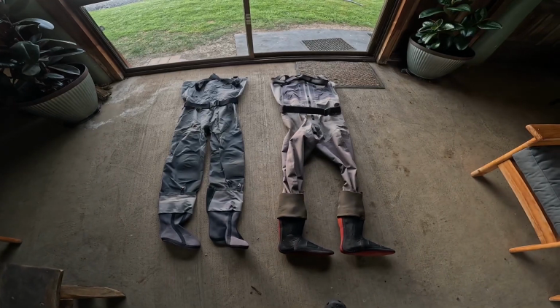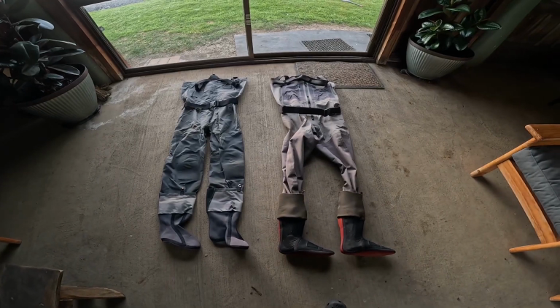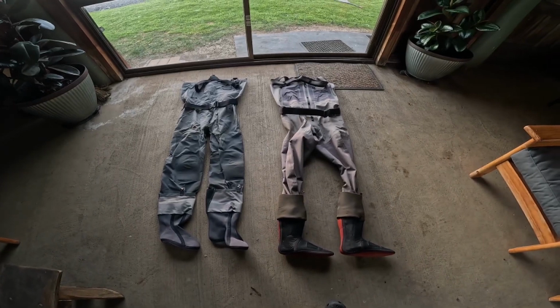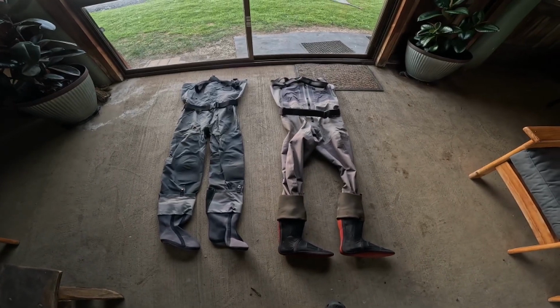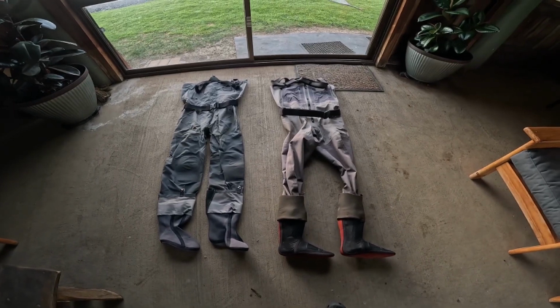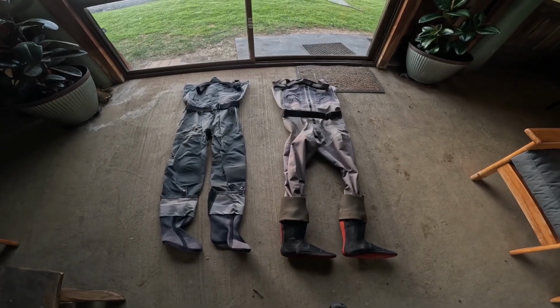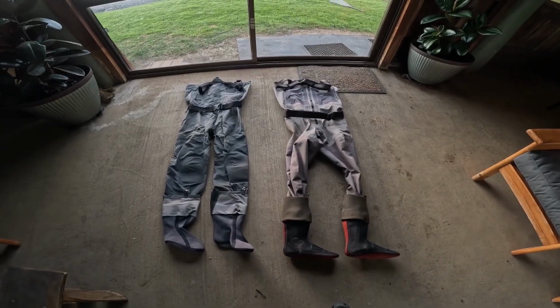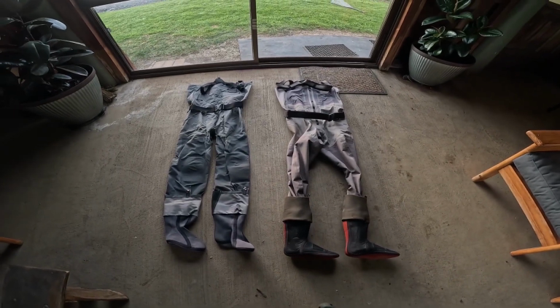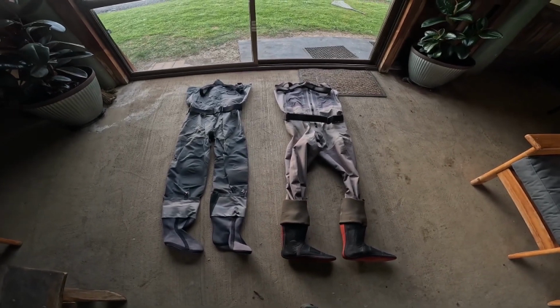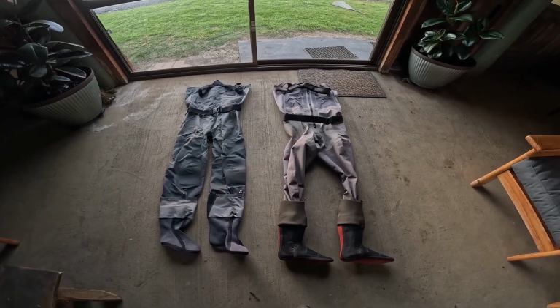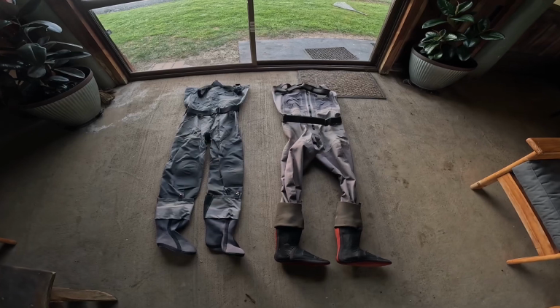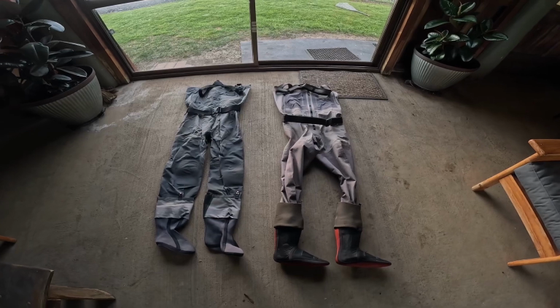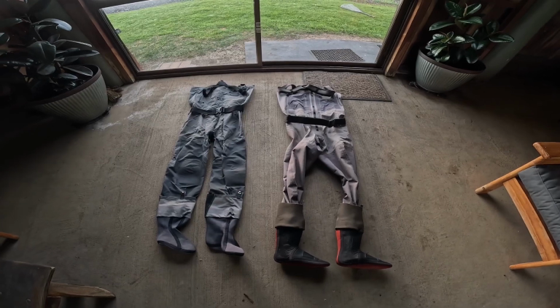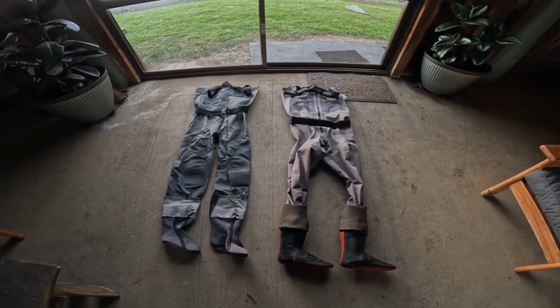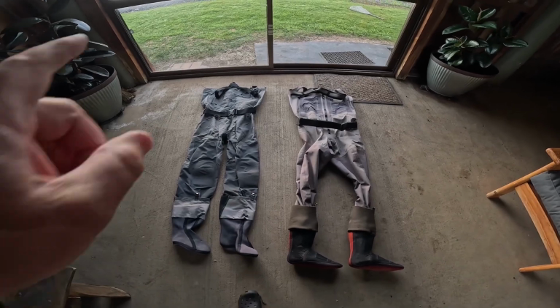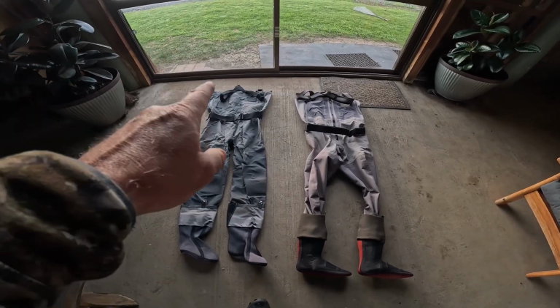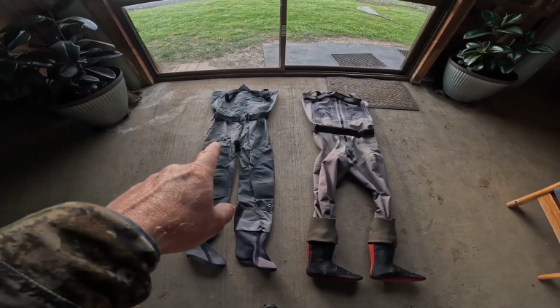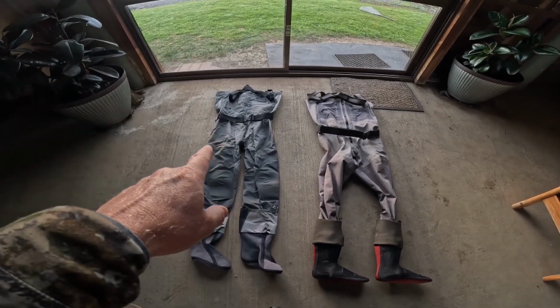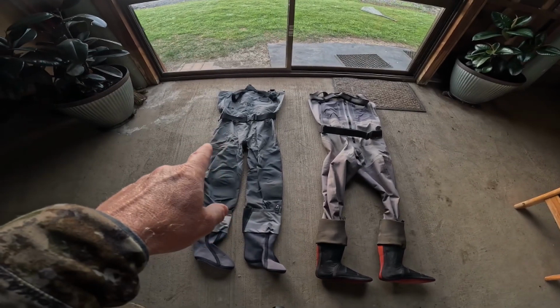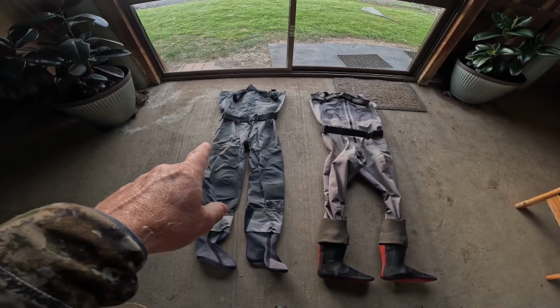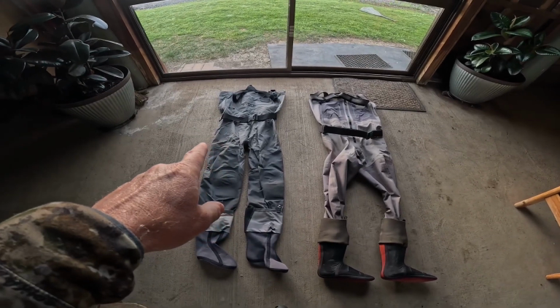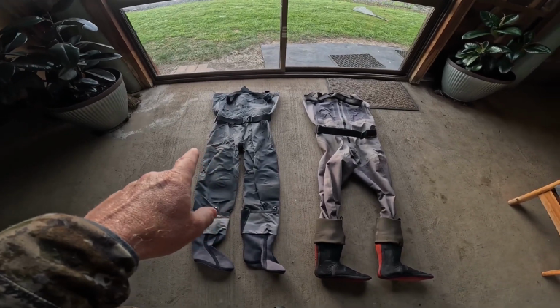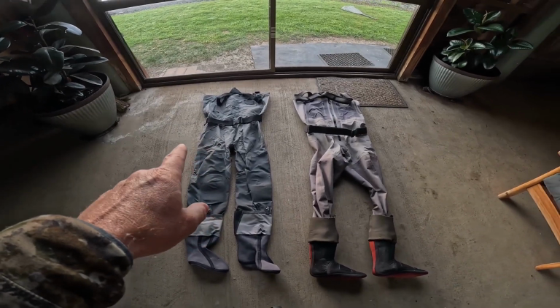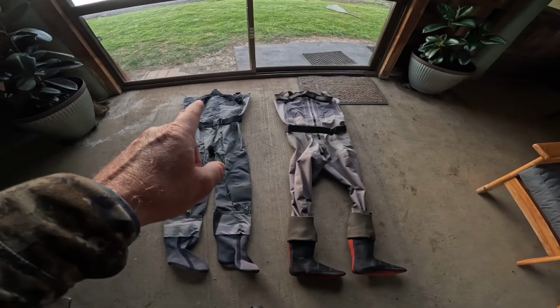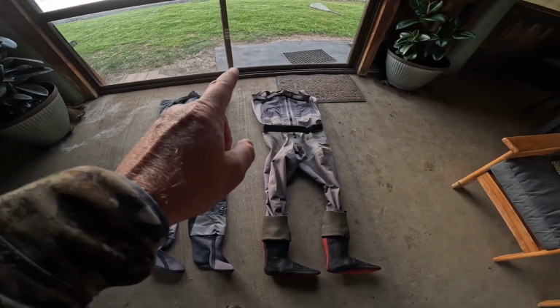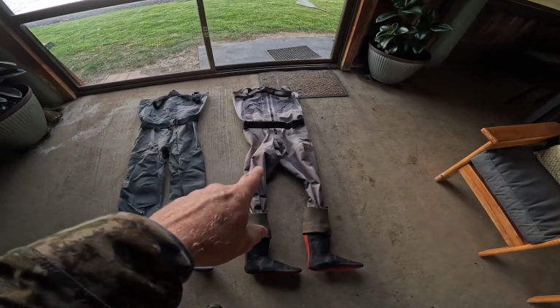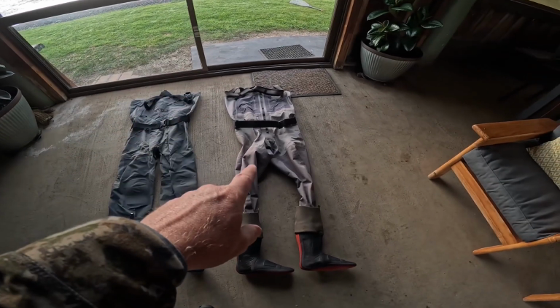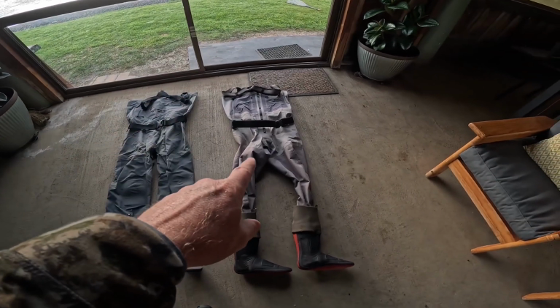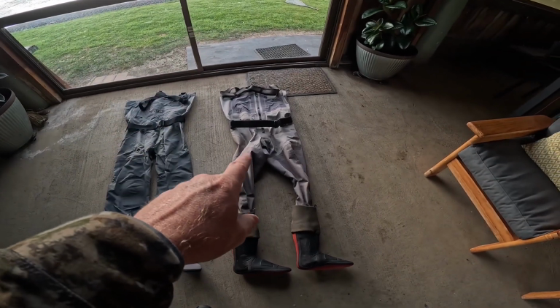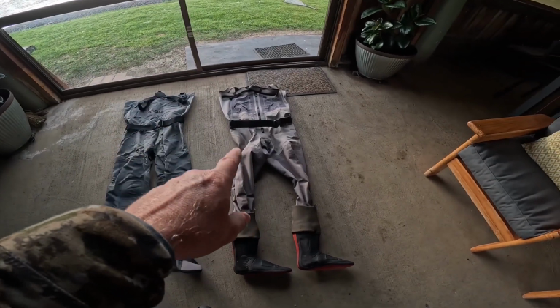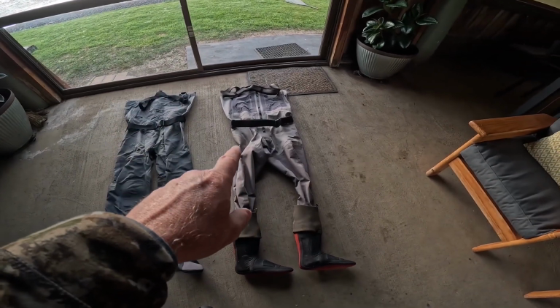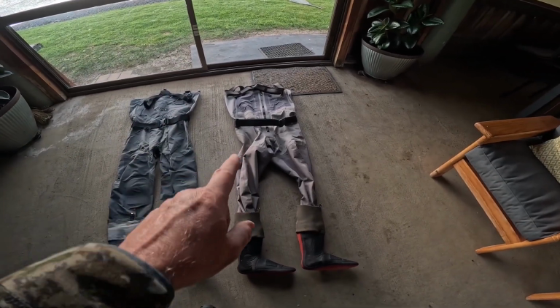This is a quick Uncle Billy's gear review of the Orvis Pro waders on the left and the Sims G4 Zip on the right.